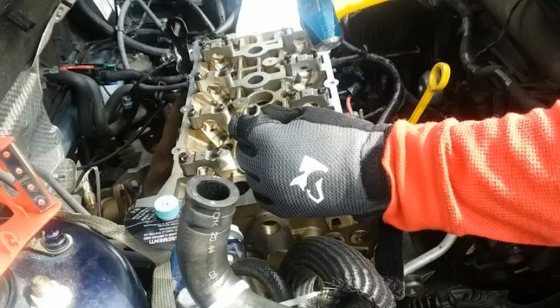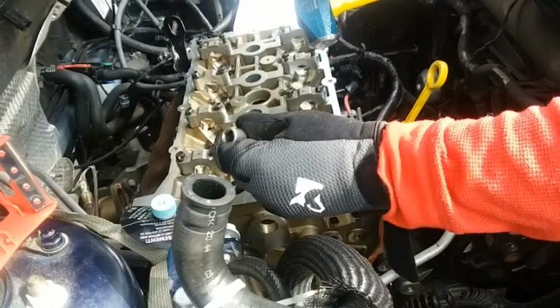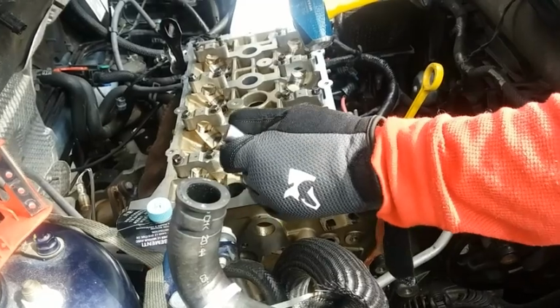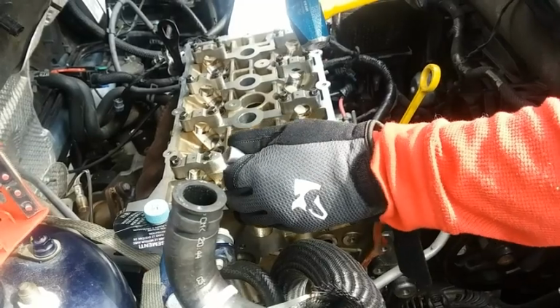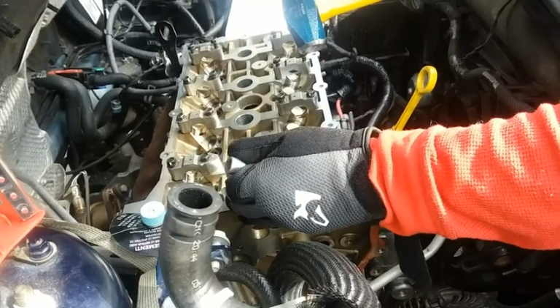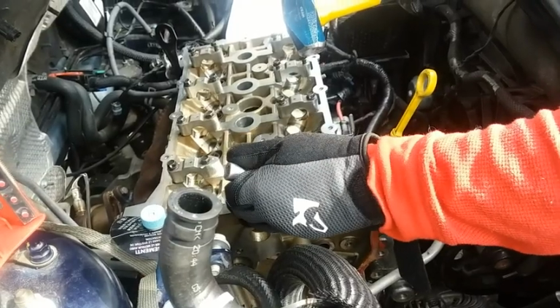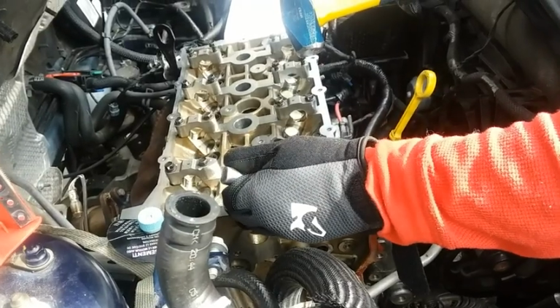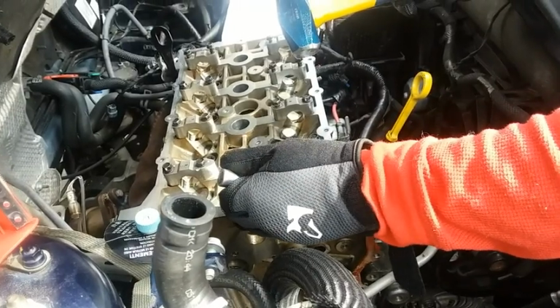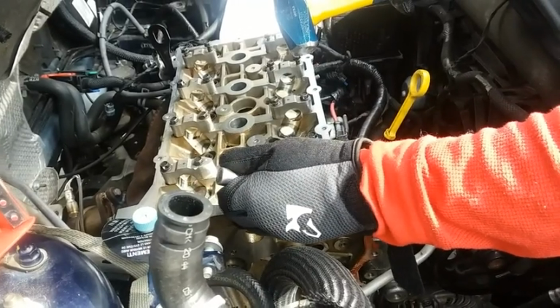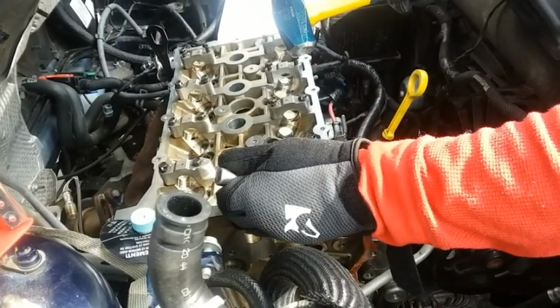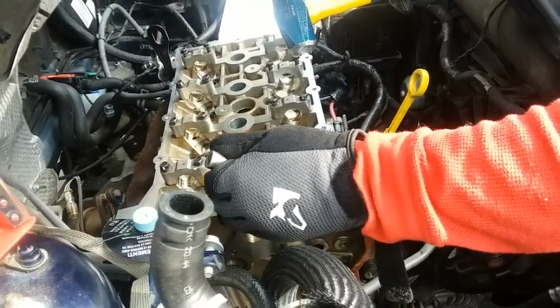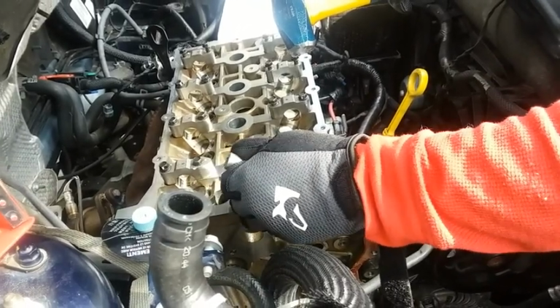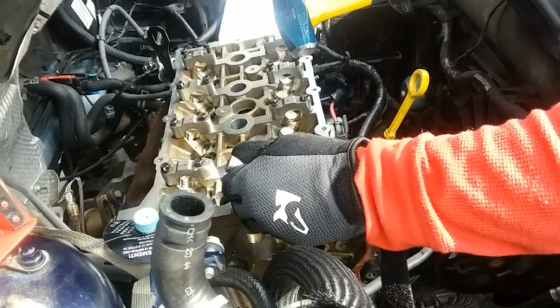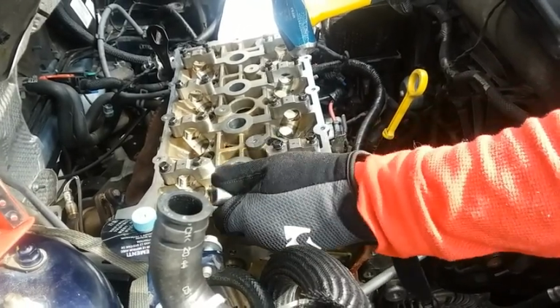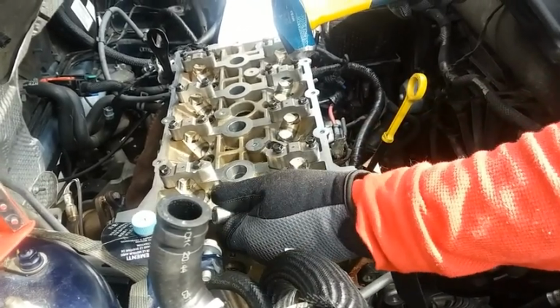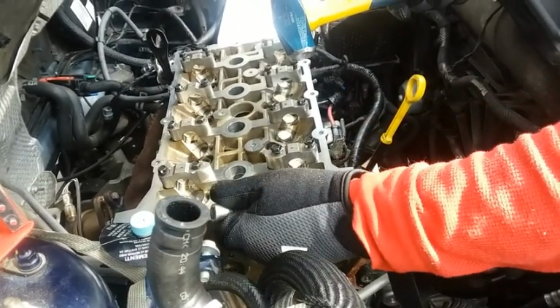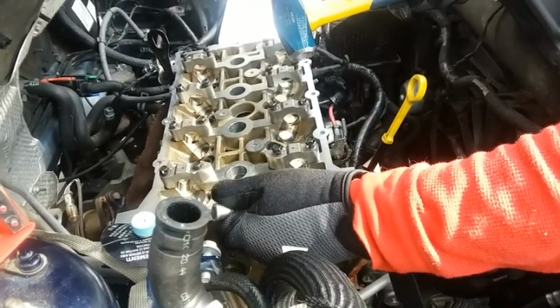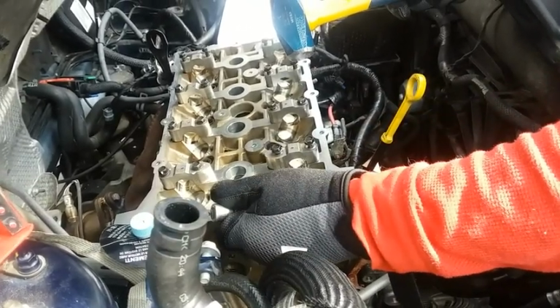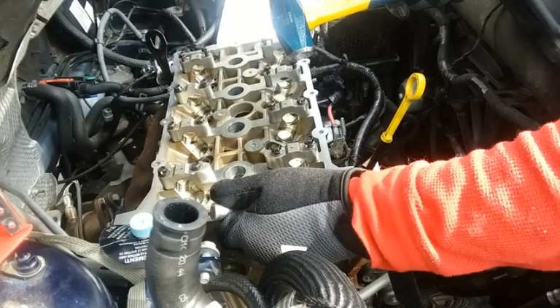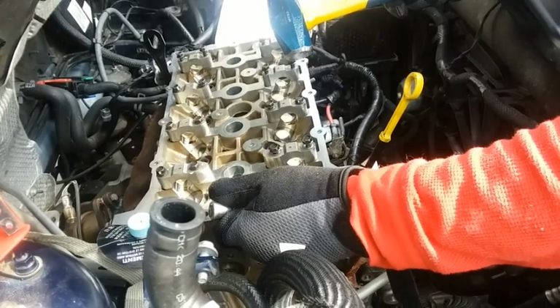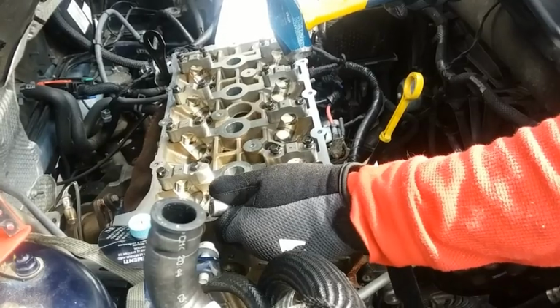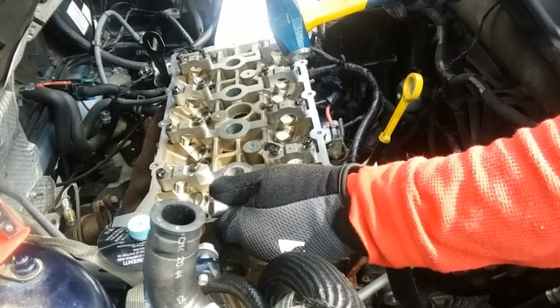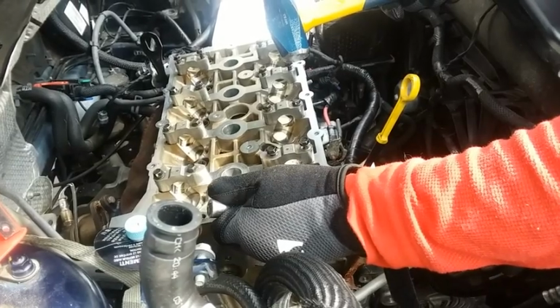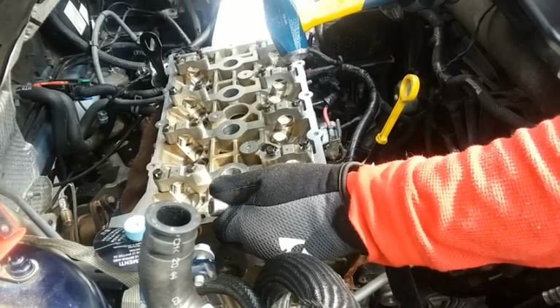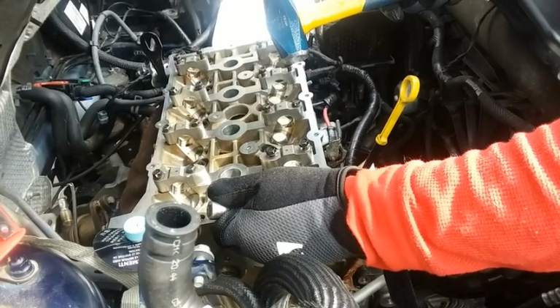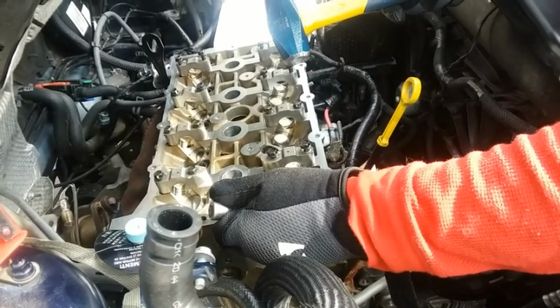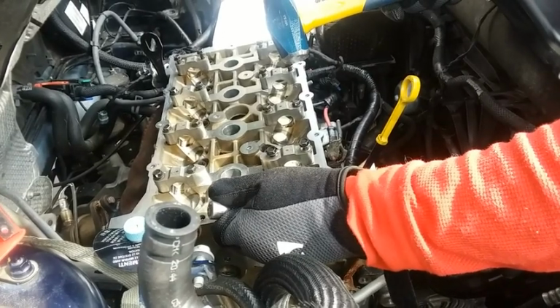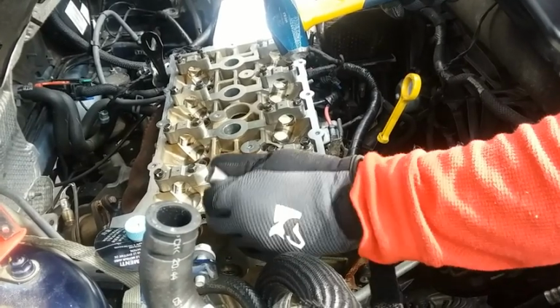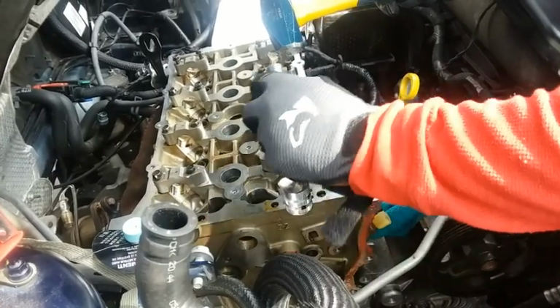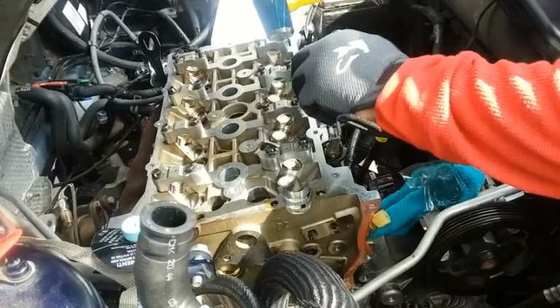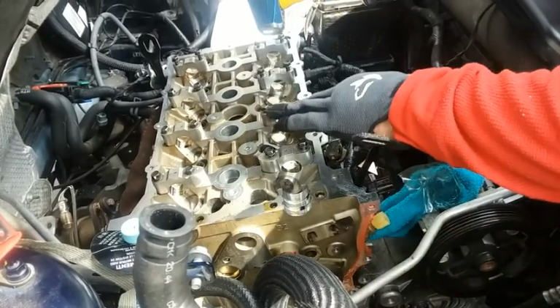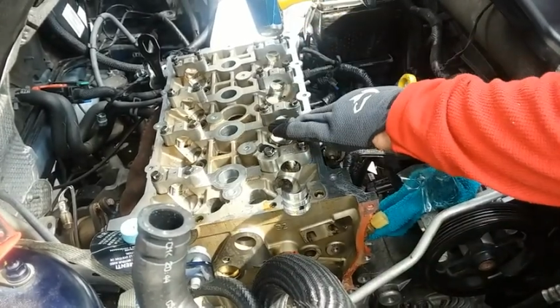Jerry again with another video on how to do it yourself. Today what we're doing is replacing a blown gasket in a Jeep Patriot 2014, and the process I'm going to show you is how to remove your cylinder head.